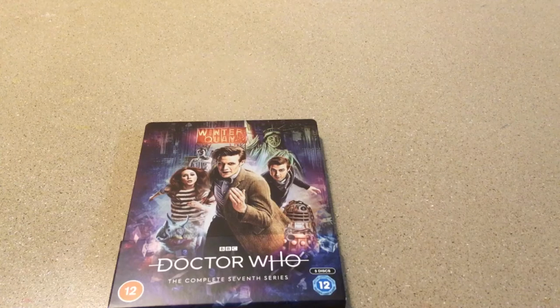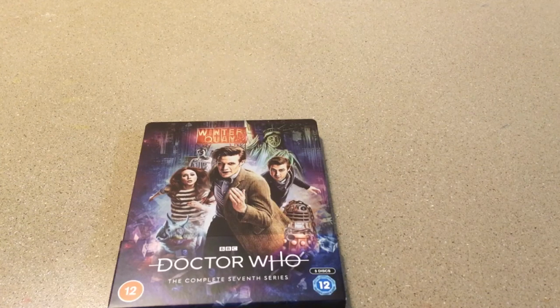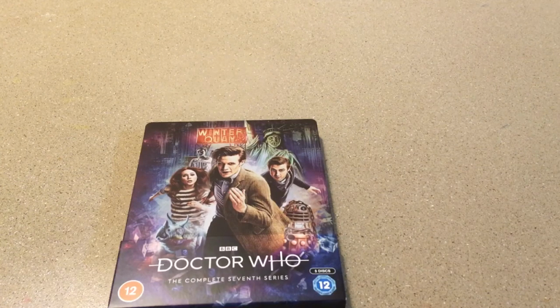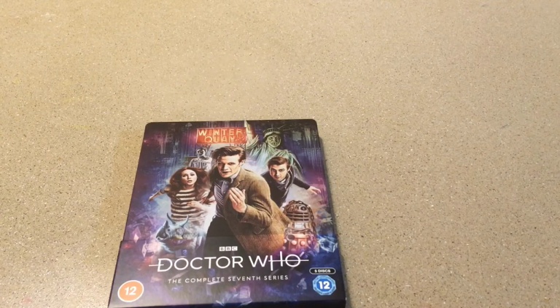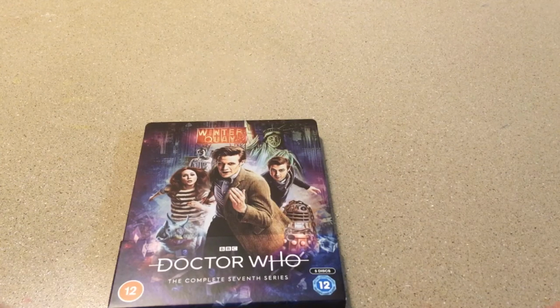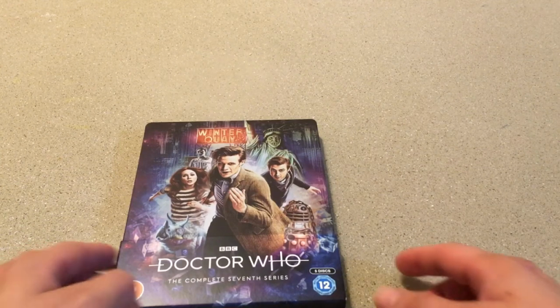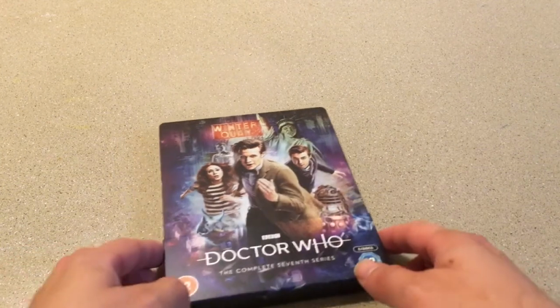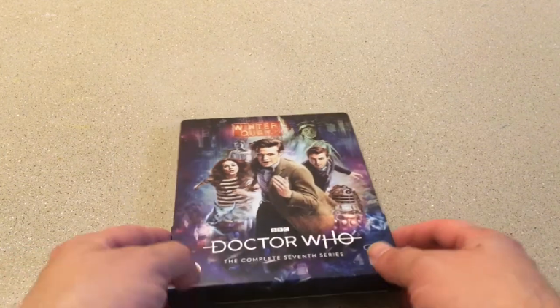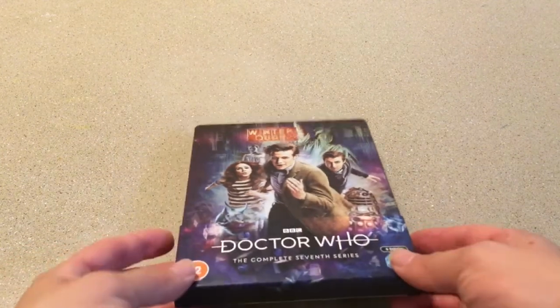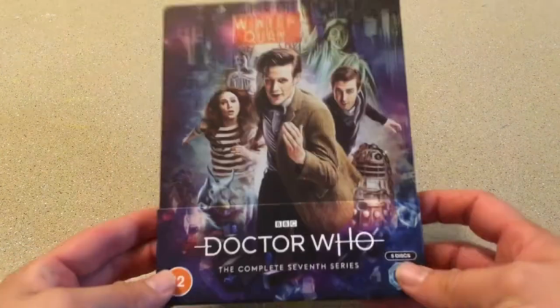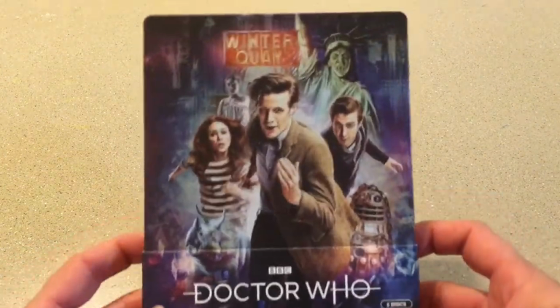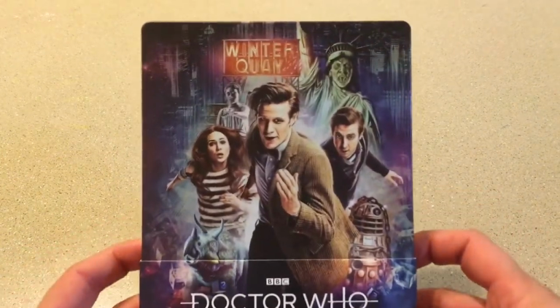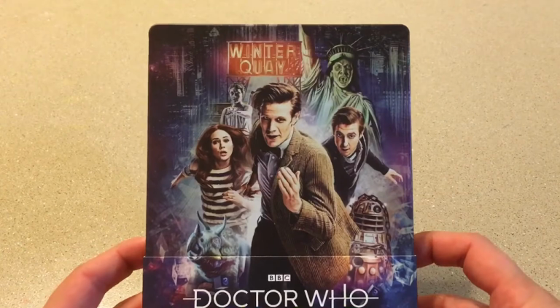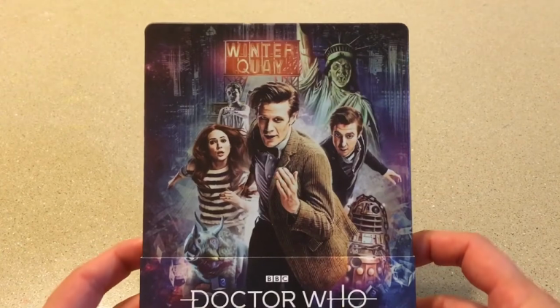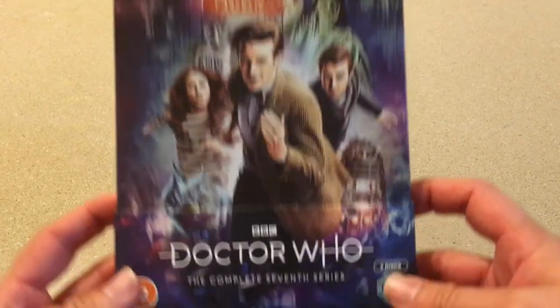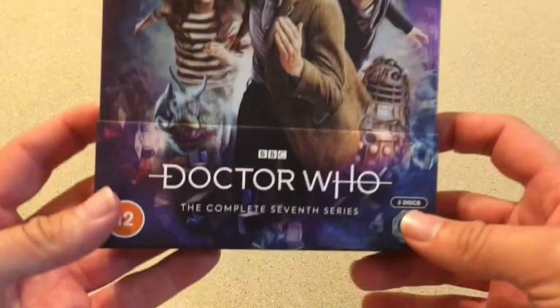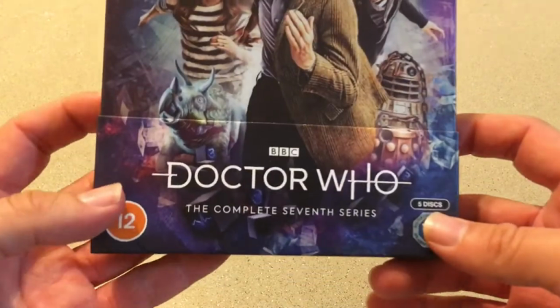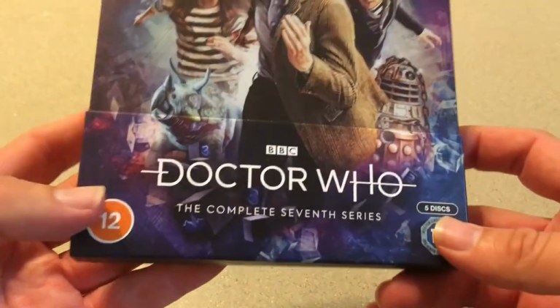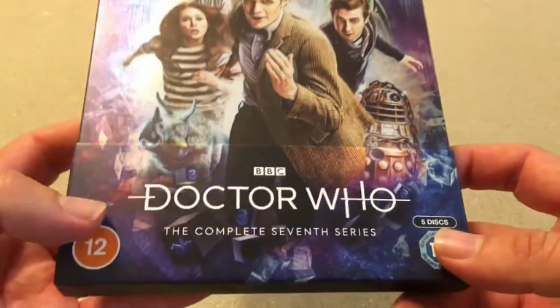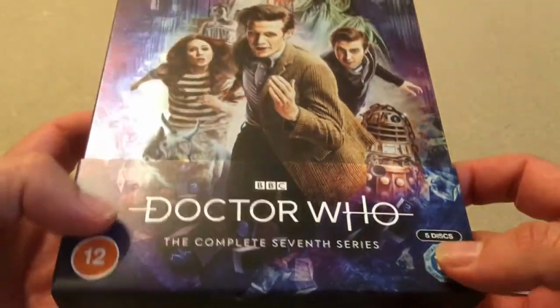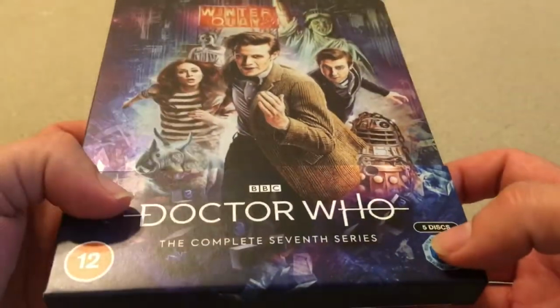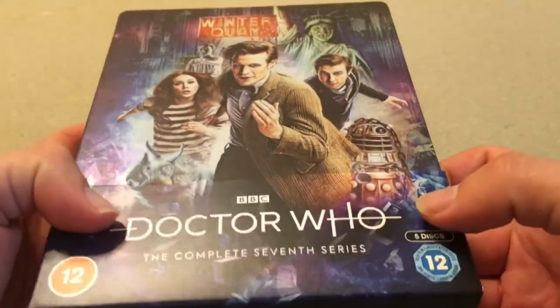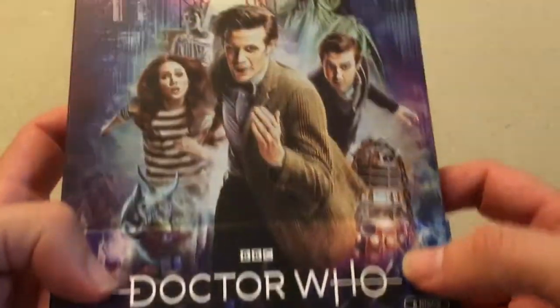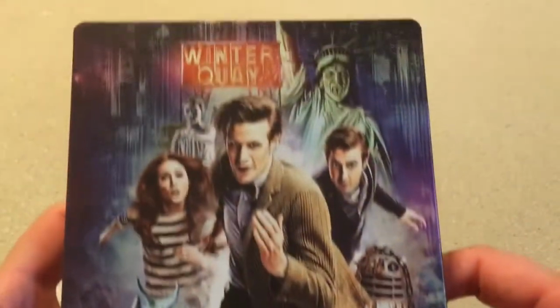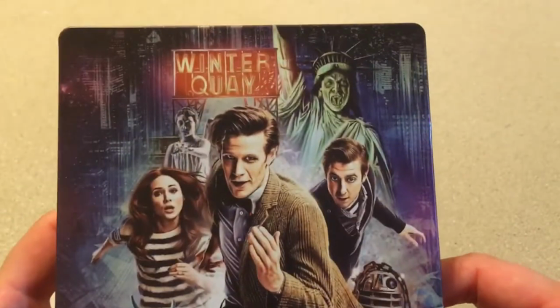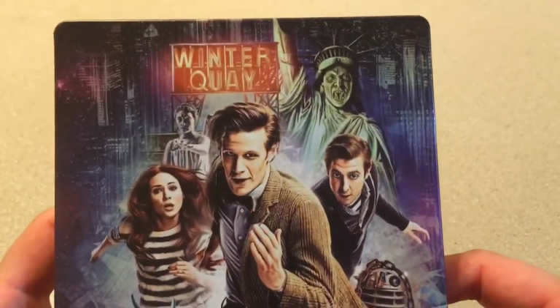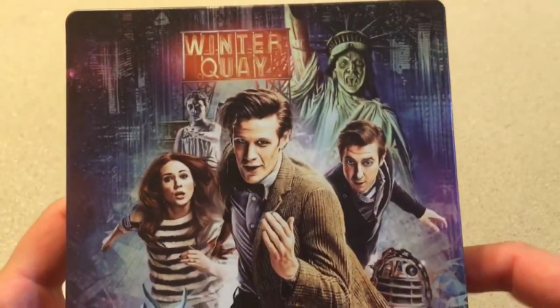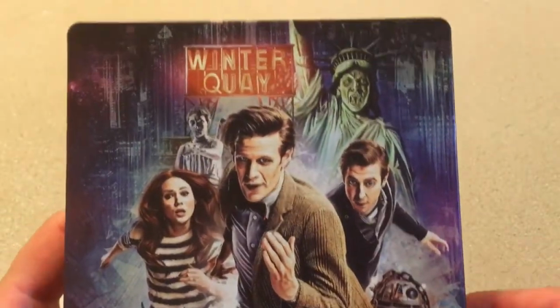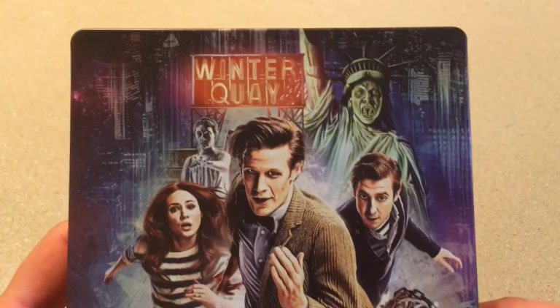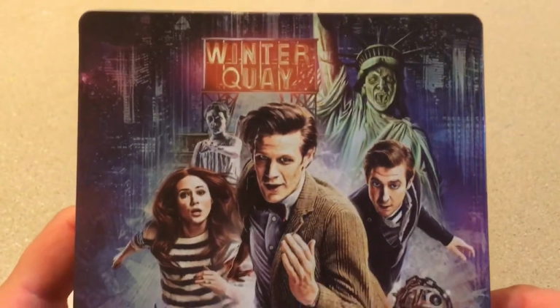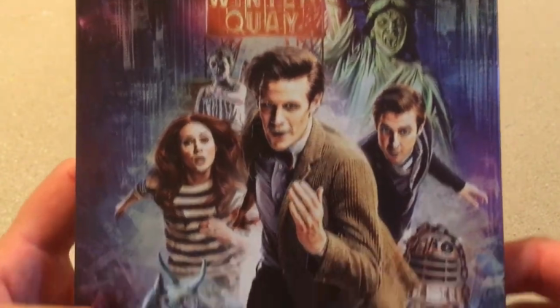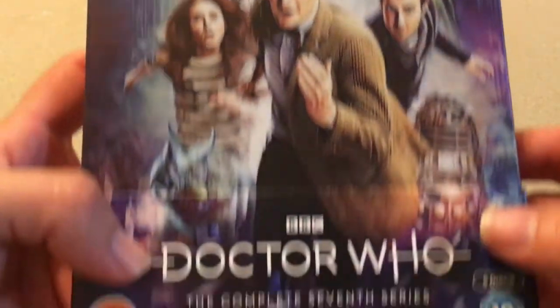Hey guys, Prowl1701 here. Today we are looking at the Doctor Who Series 7 steelbook, and Sophie once again has done a great job with the art.